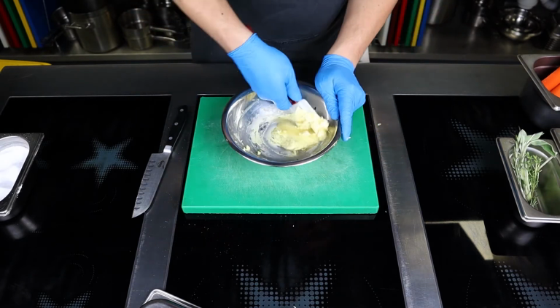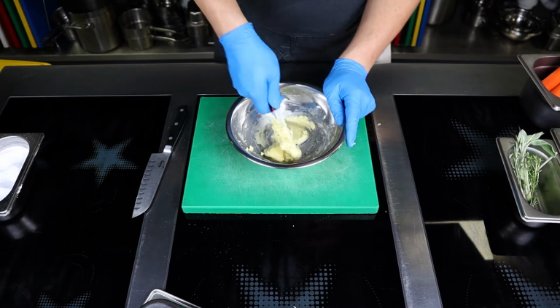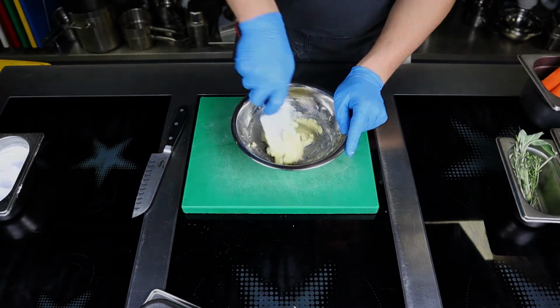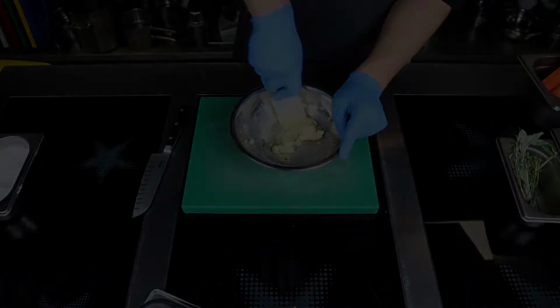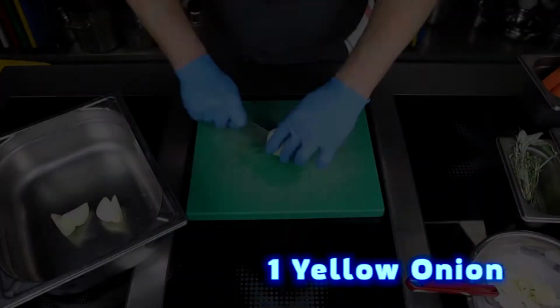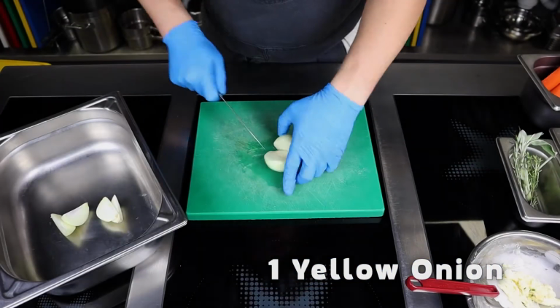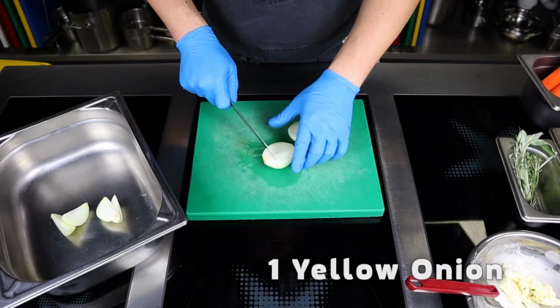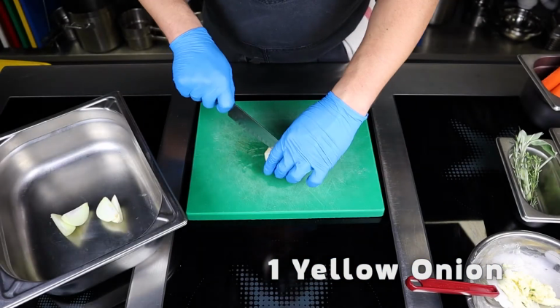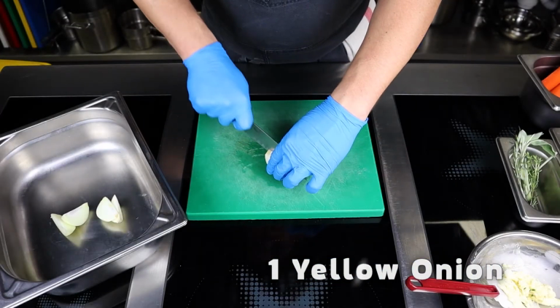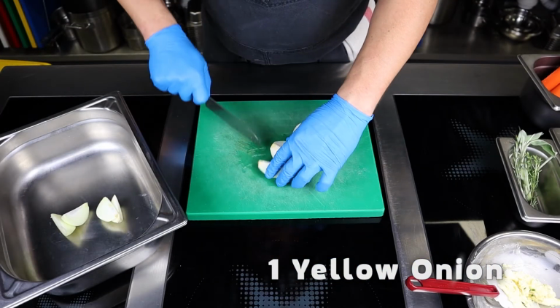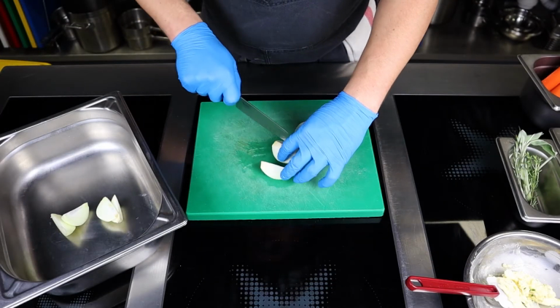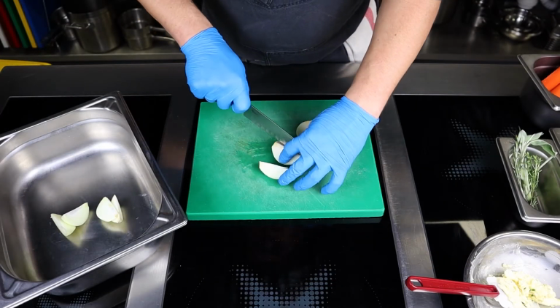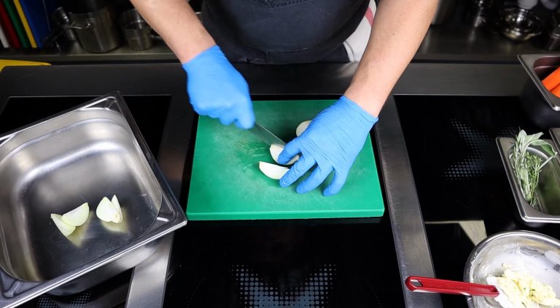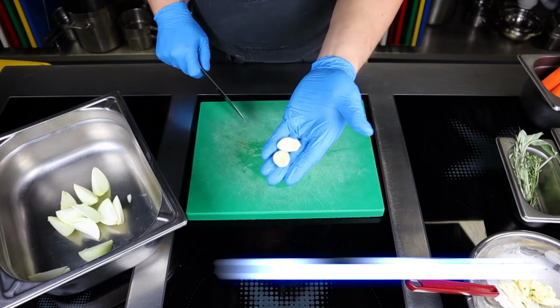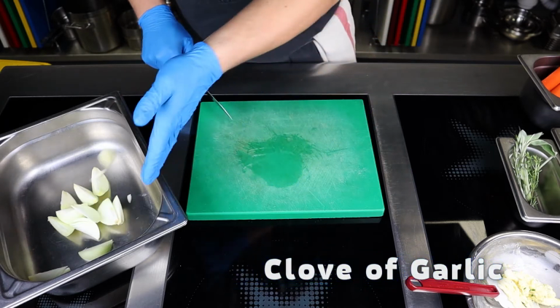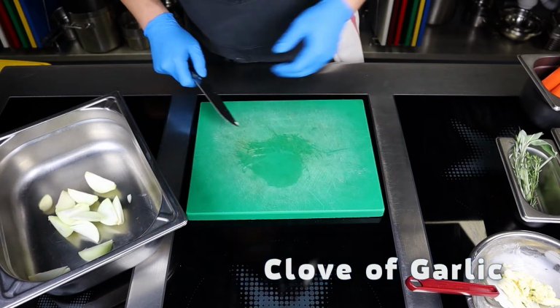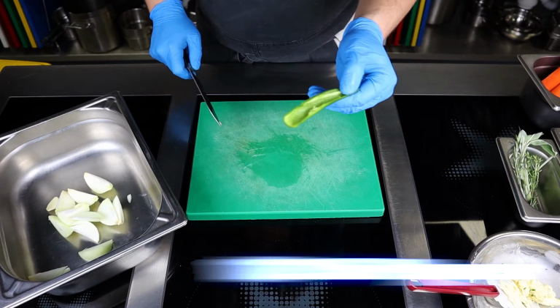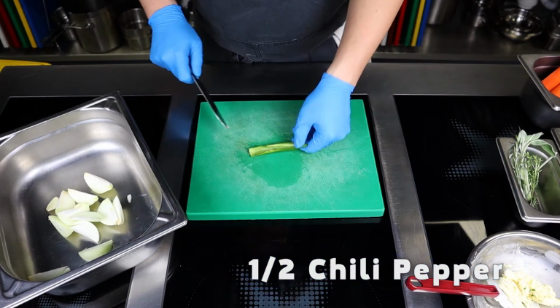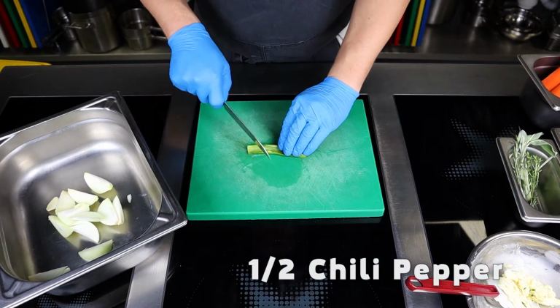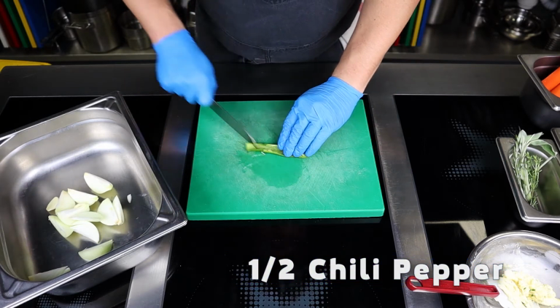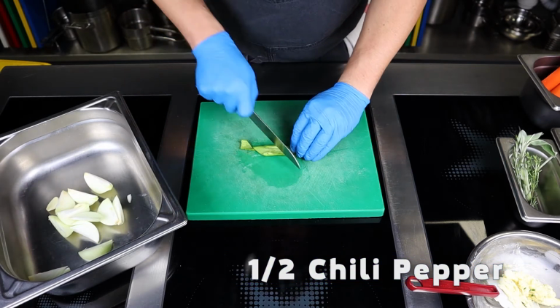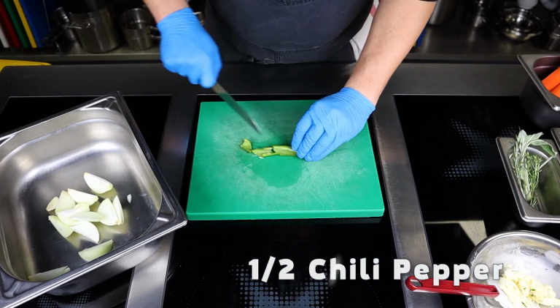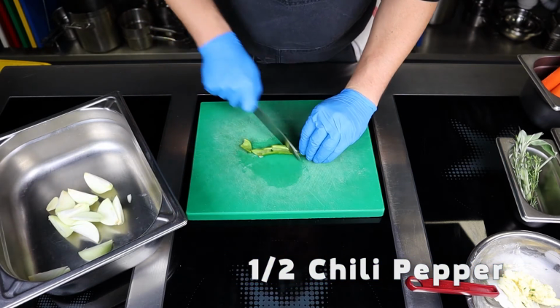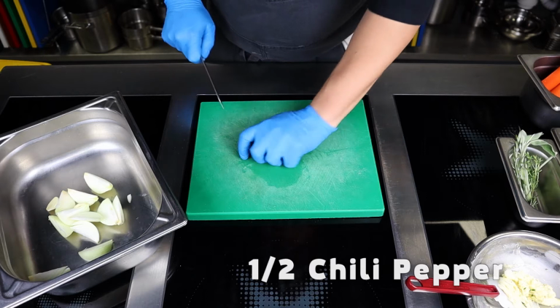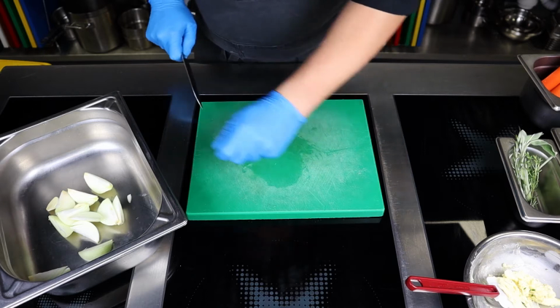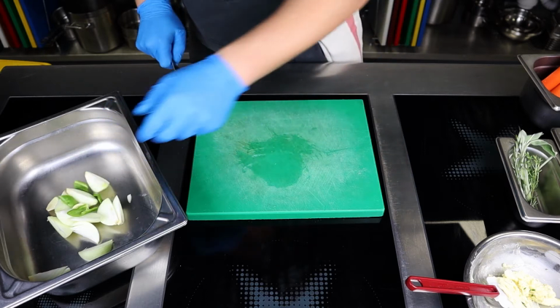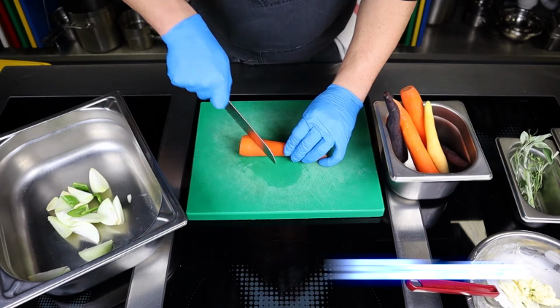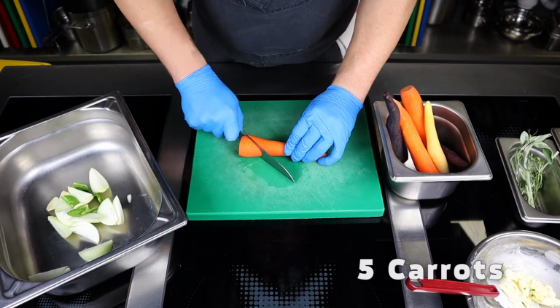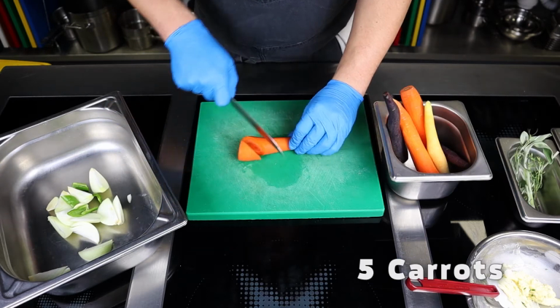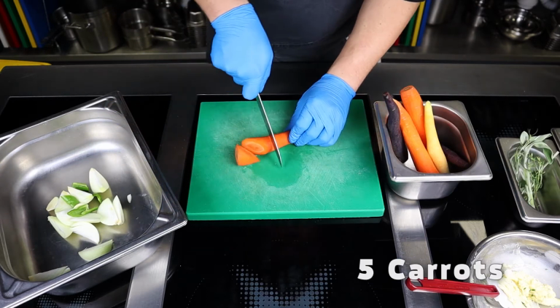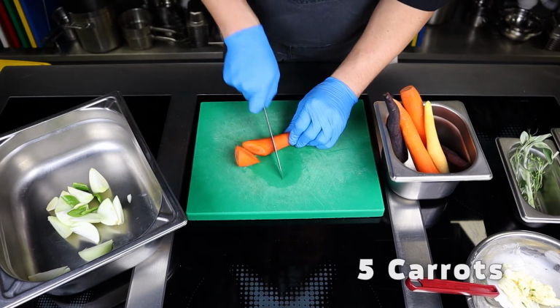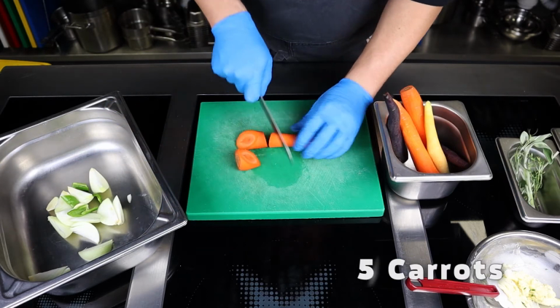Now let's work on the garnish. Put onions chopped into six pieces, a couple of cloves of garlic, and the second half of the chili in a baking tray. Cut the carrots into obliques and add to the onion.